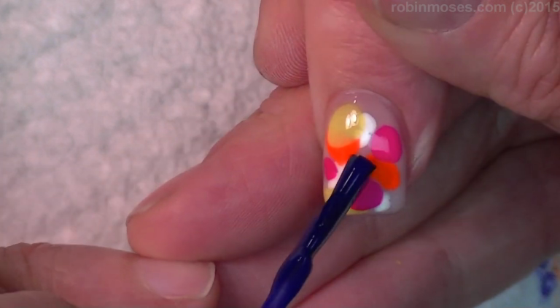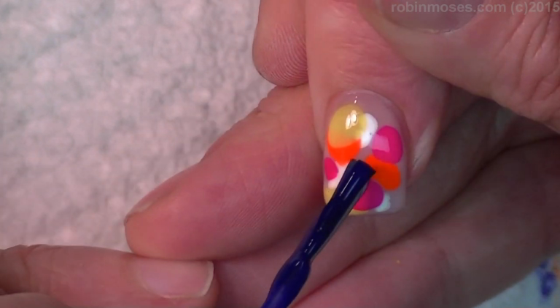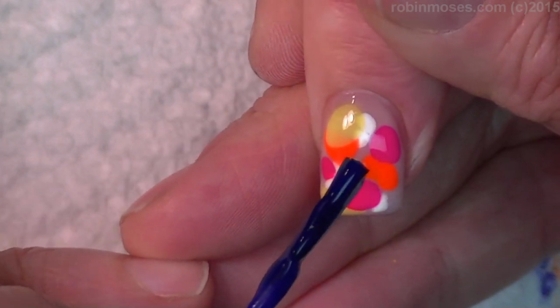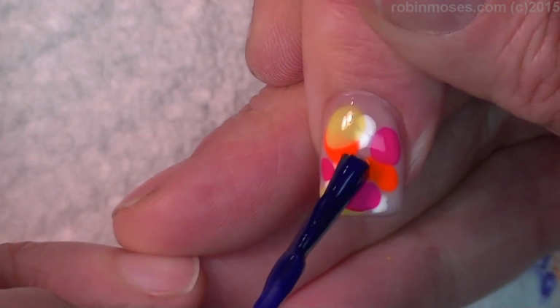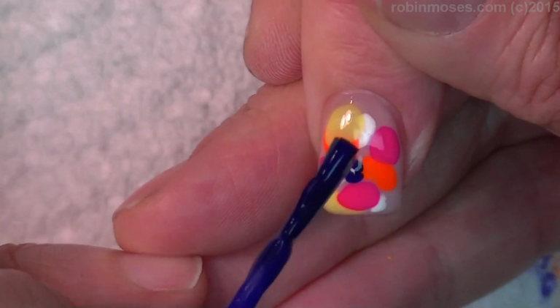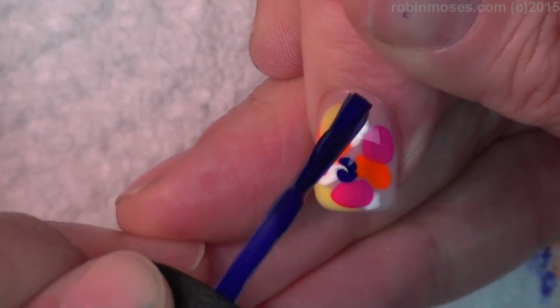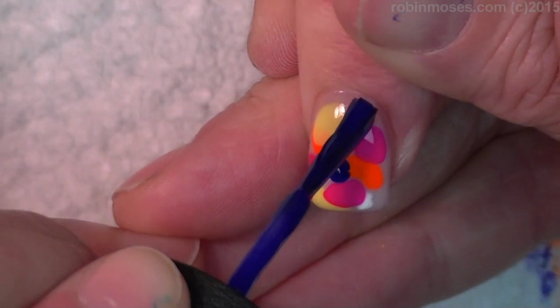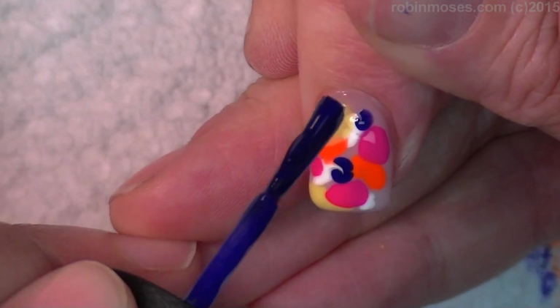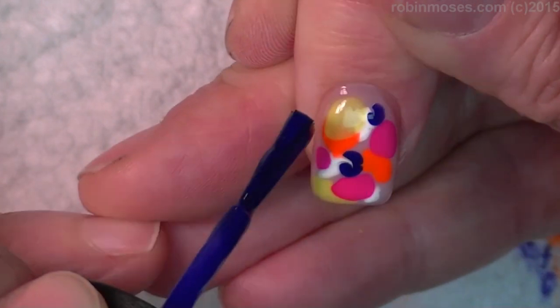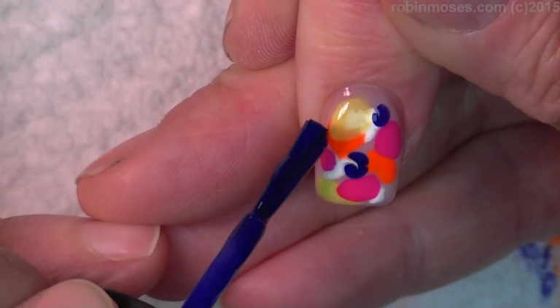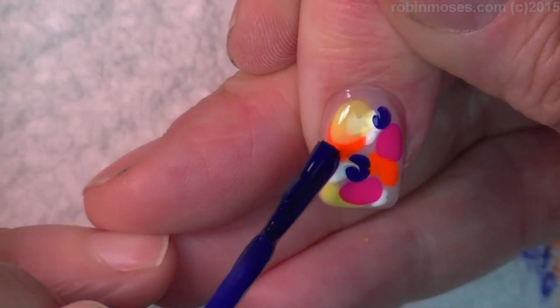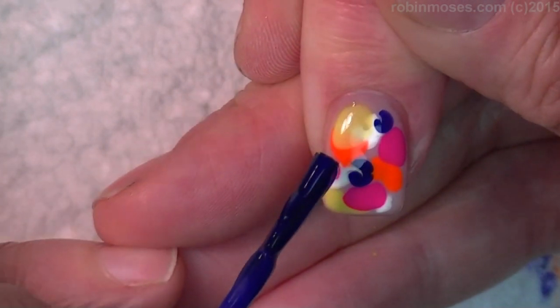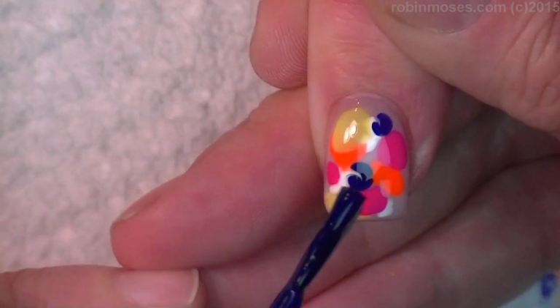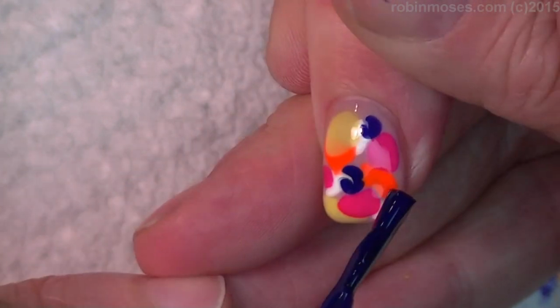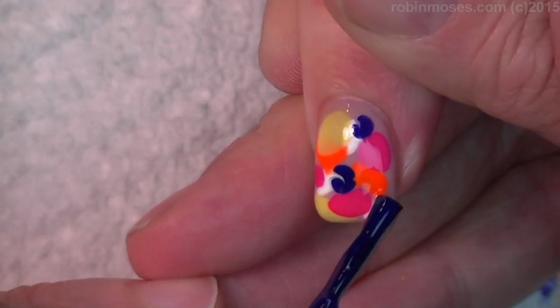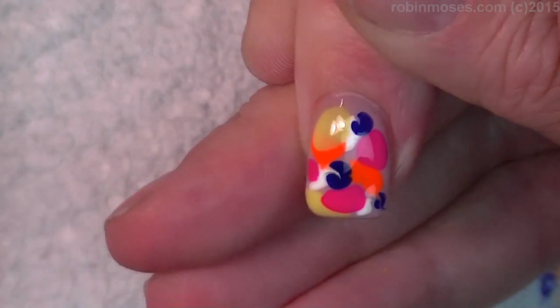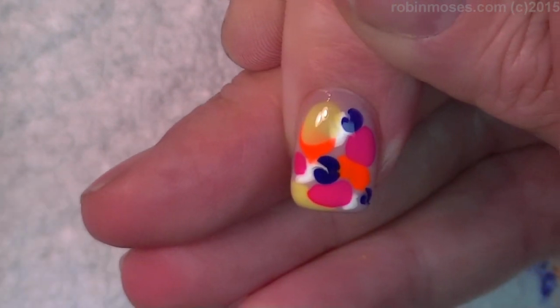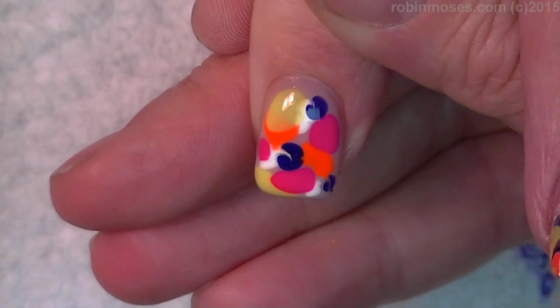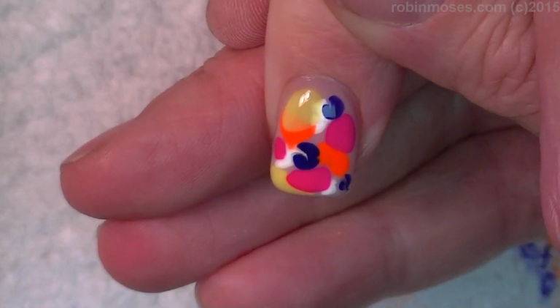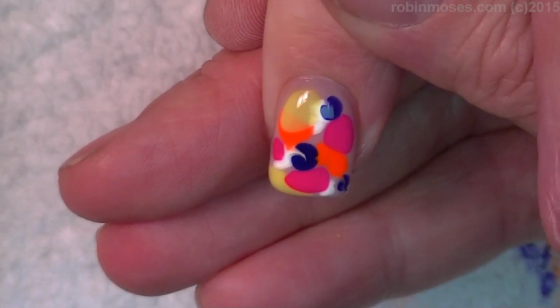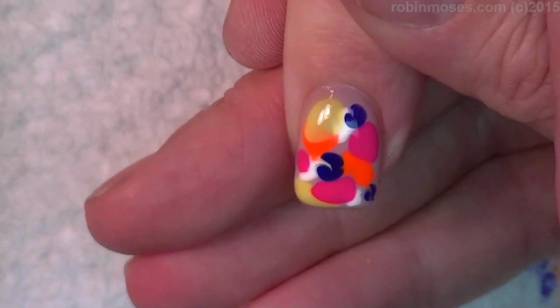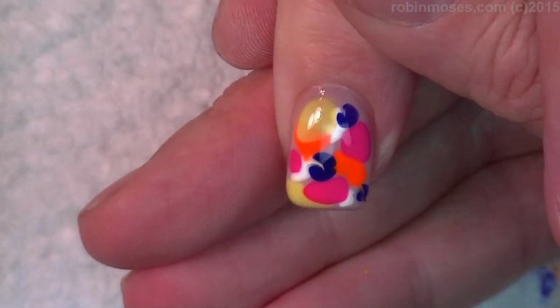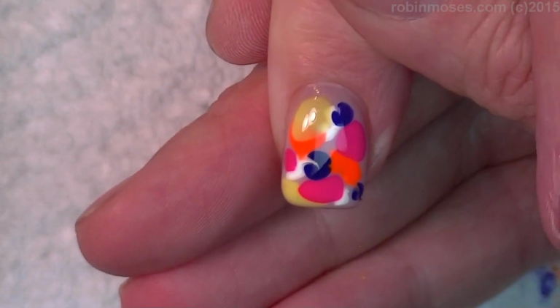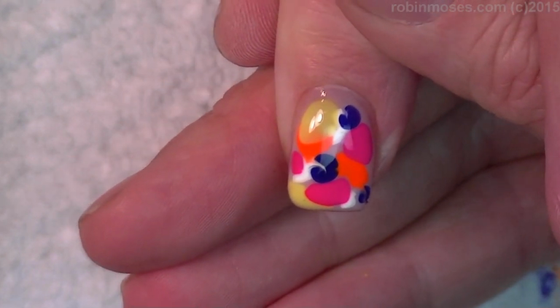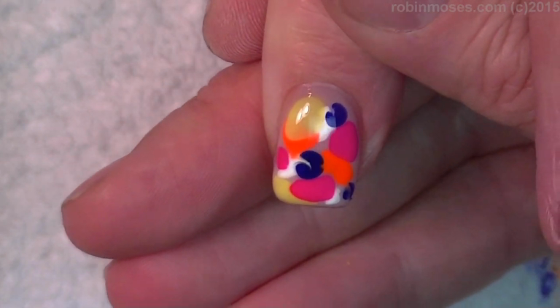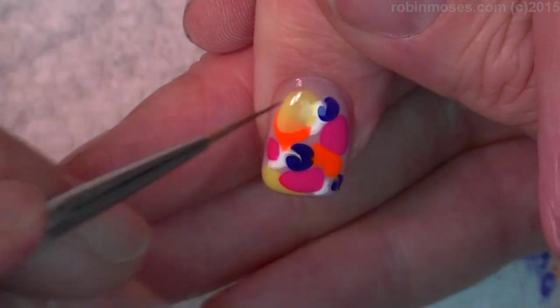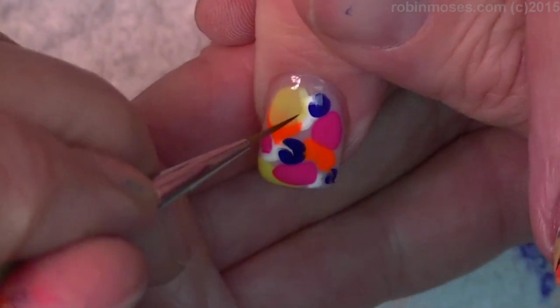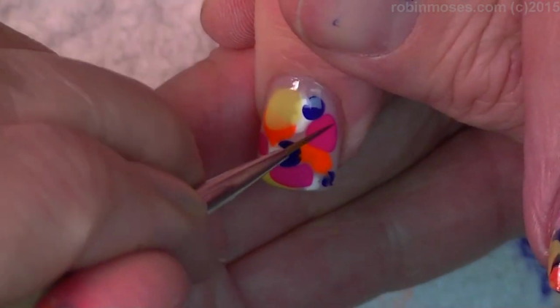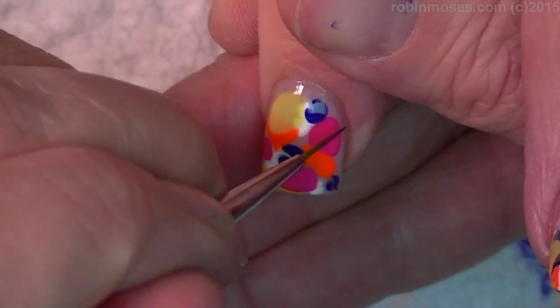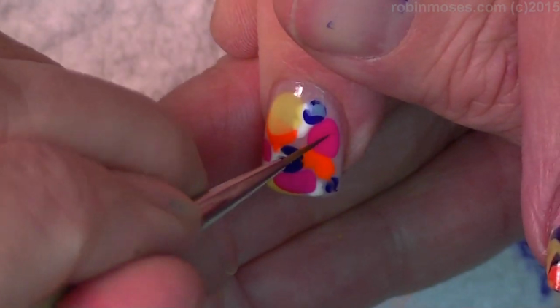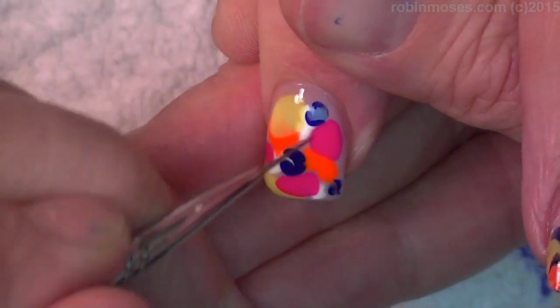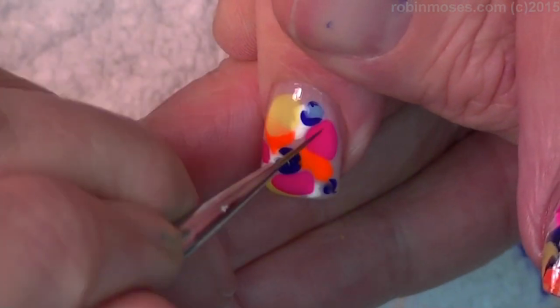My car has navigation by OPI. My car has navigation? It's called navigation. Okay, anyways...